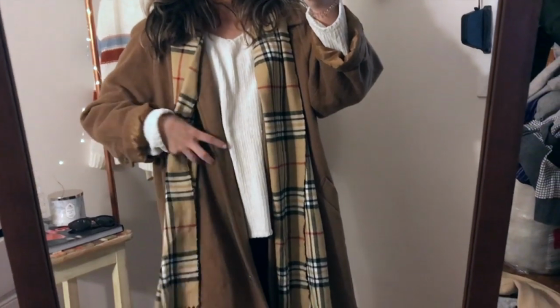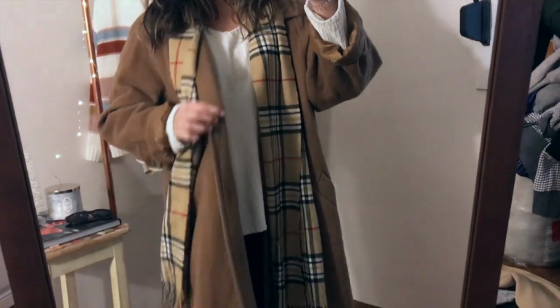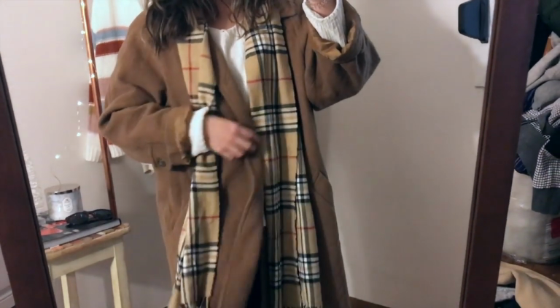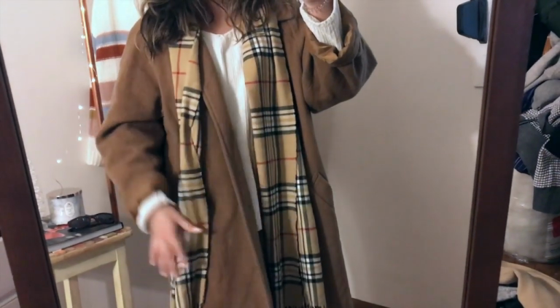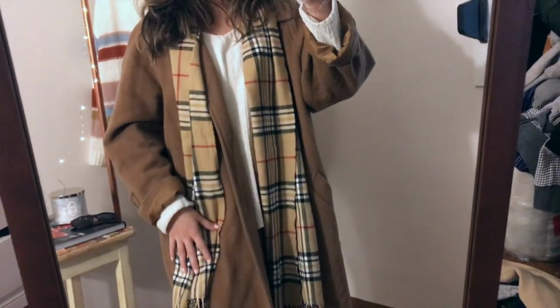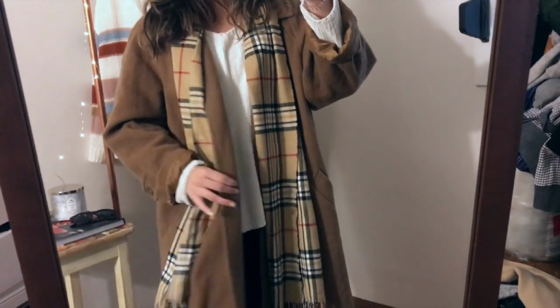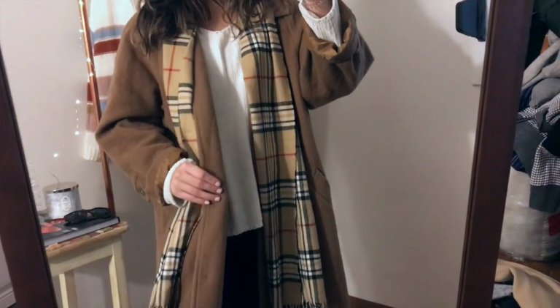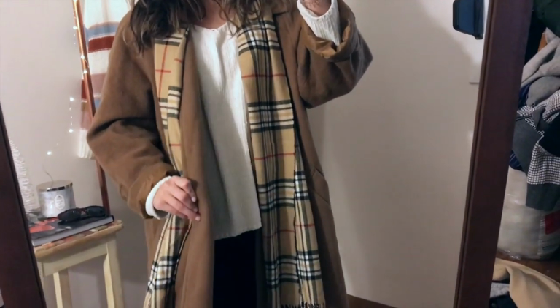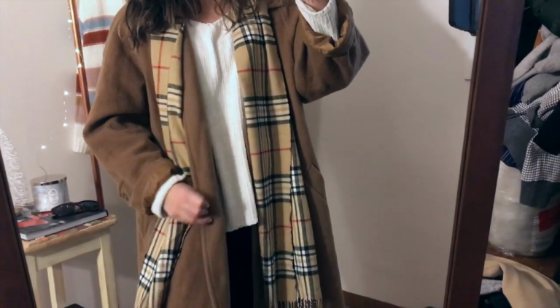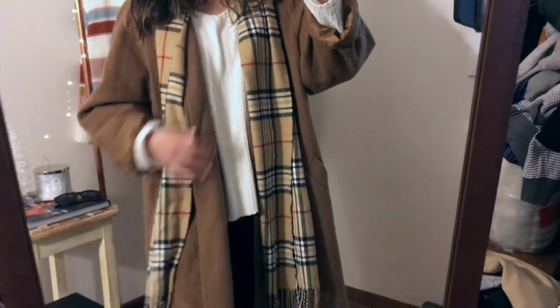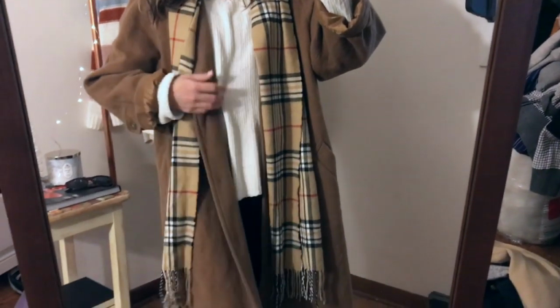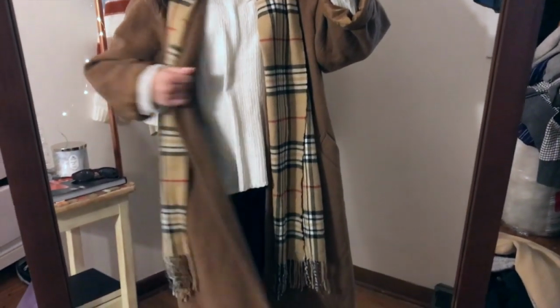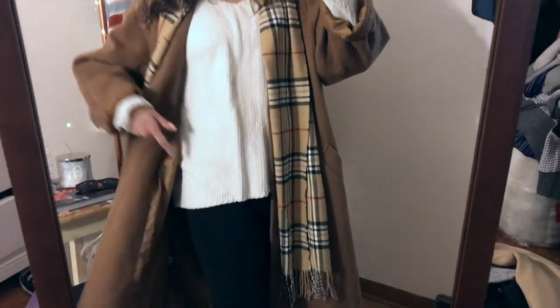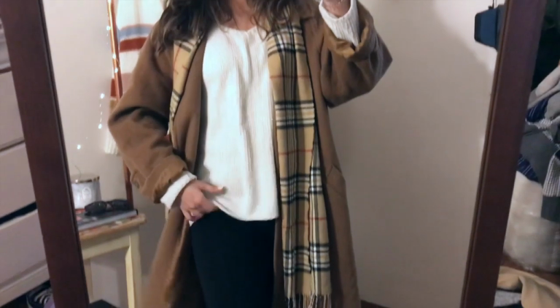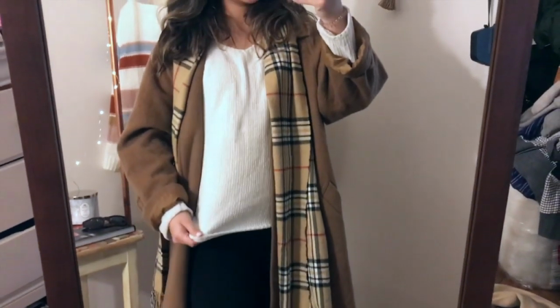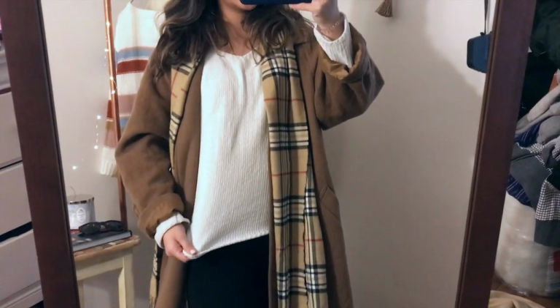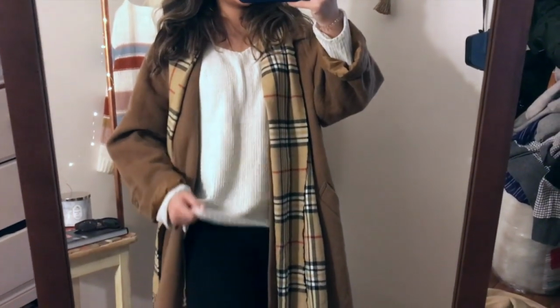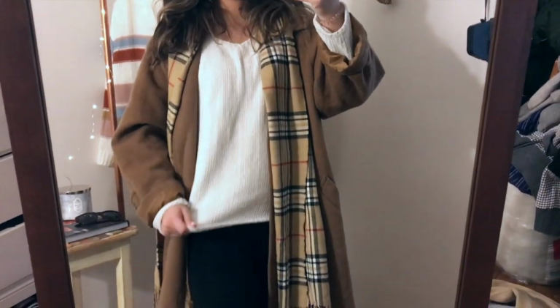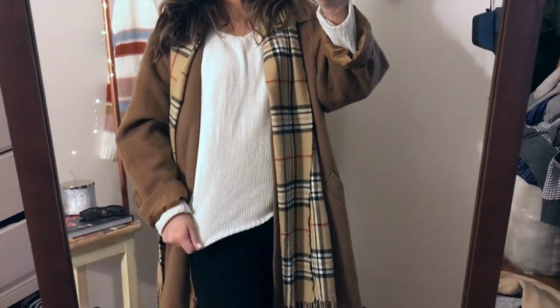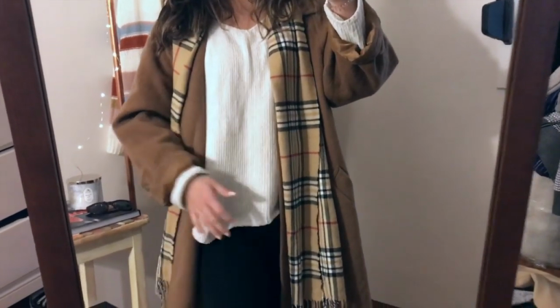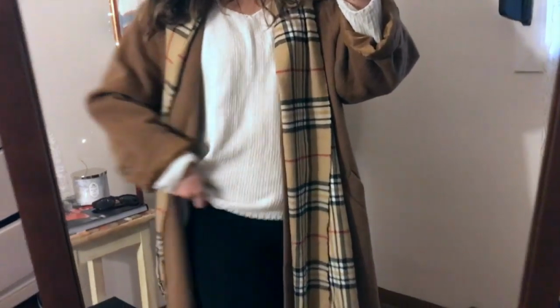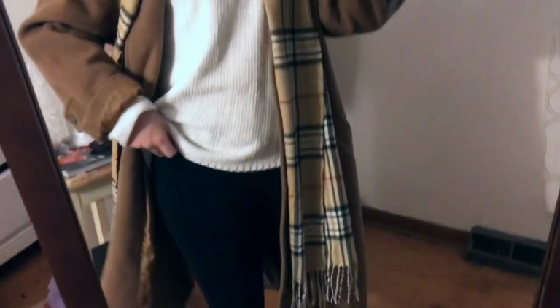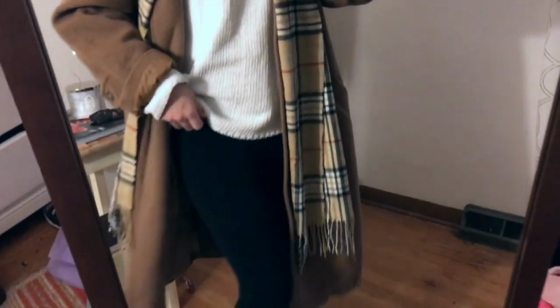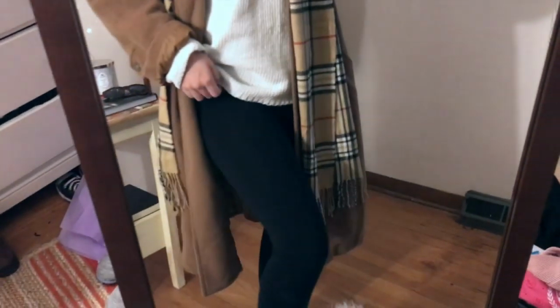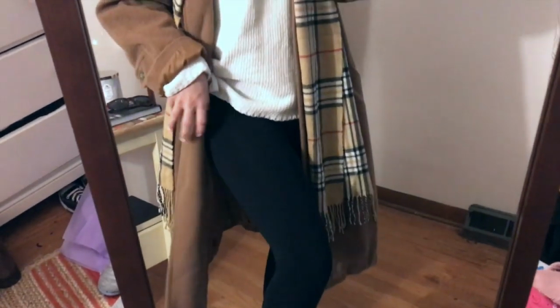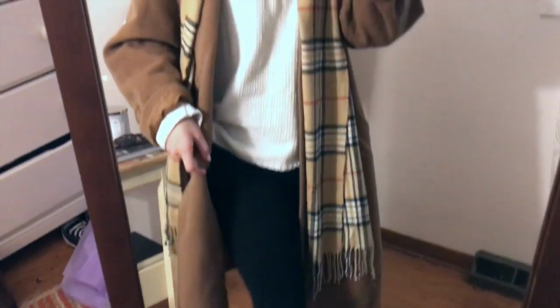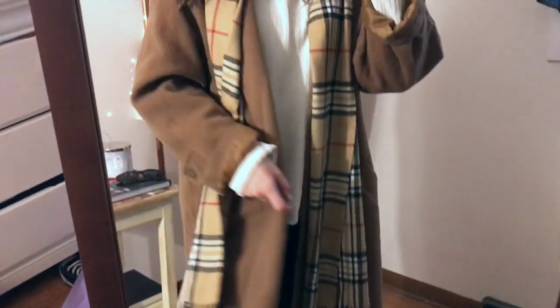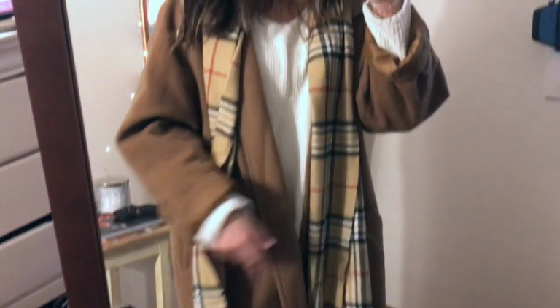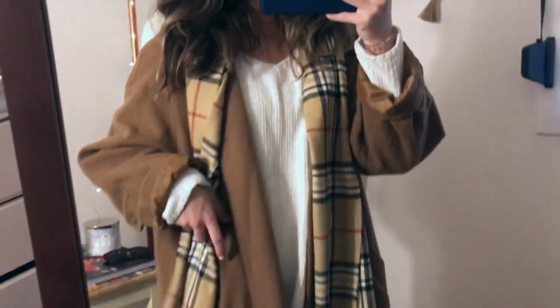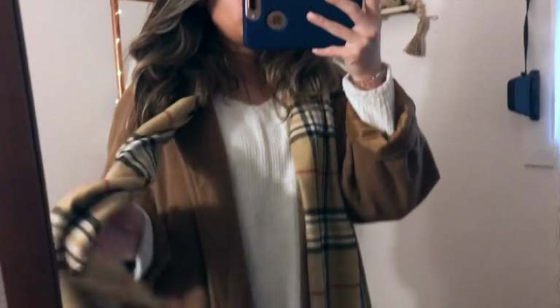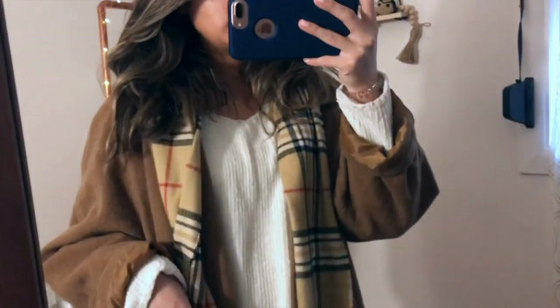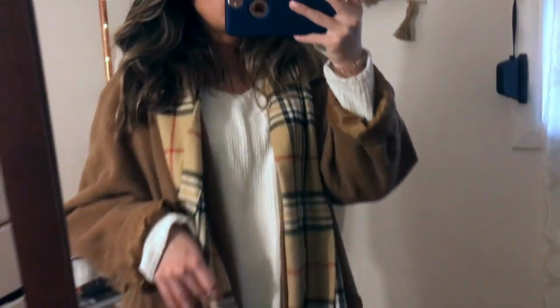I just have on this brown coat that I bought from the thrift store. And I put on this white sweater underneath with some leggings. And then I just threw on a scarf.